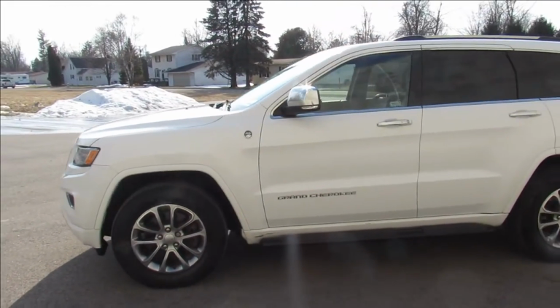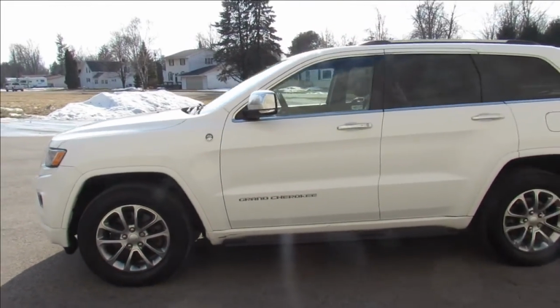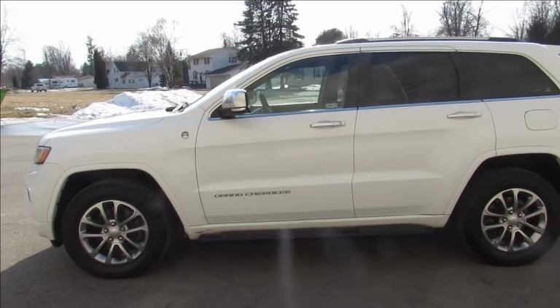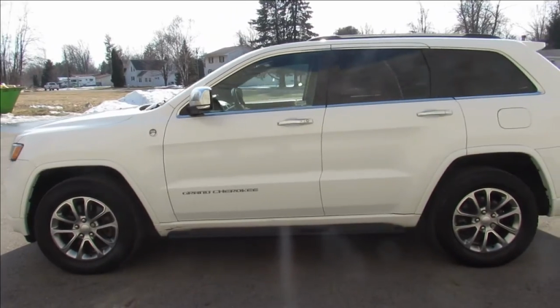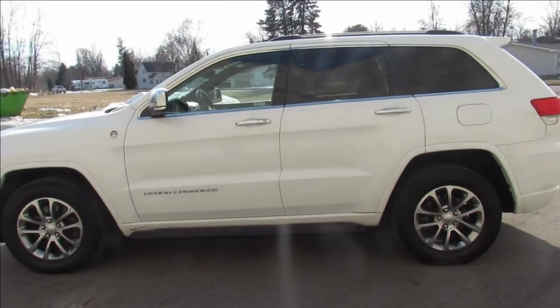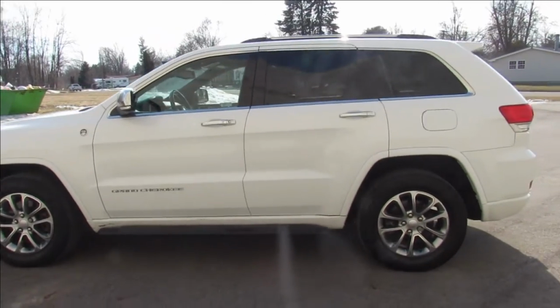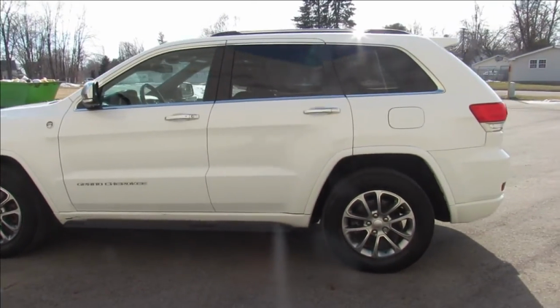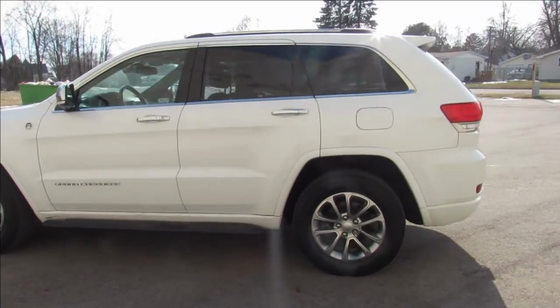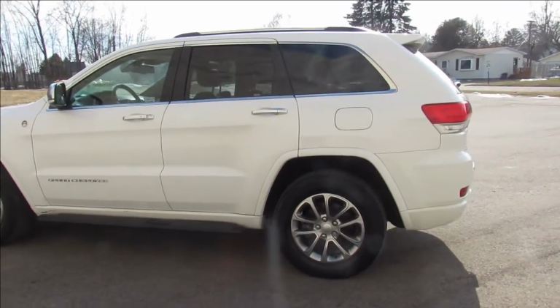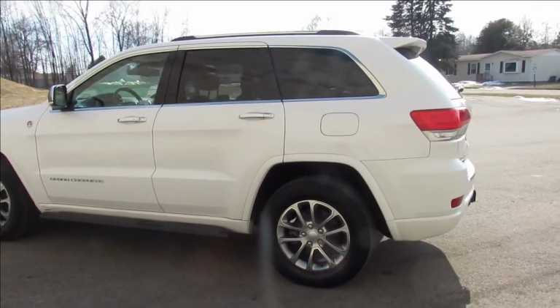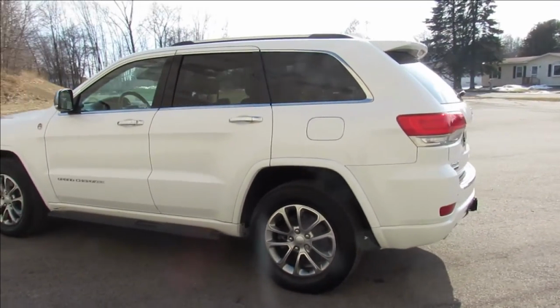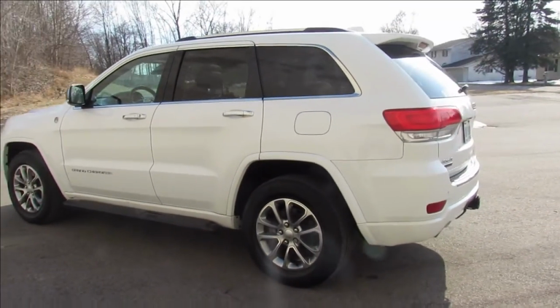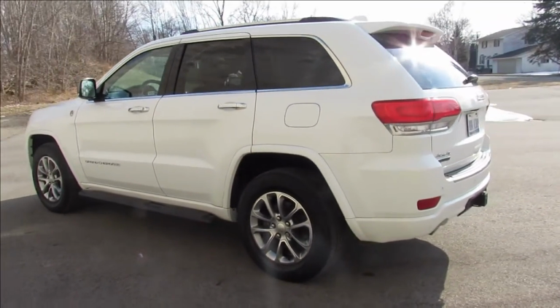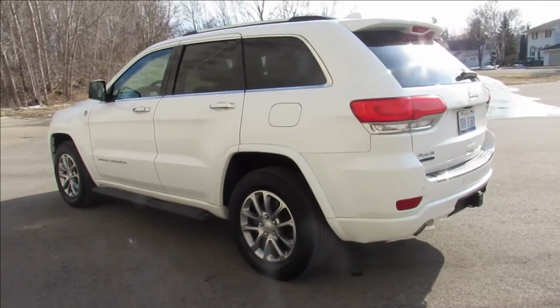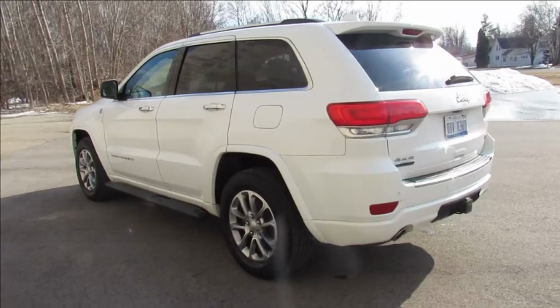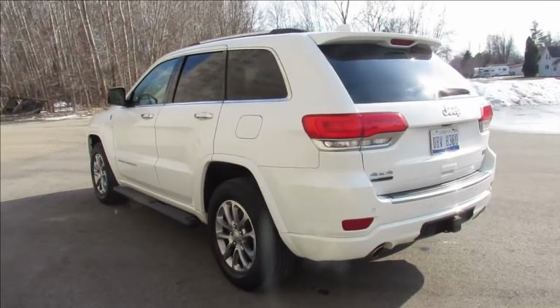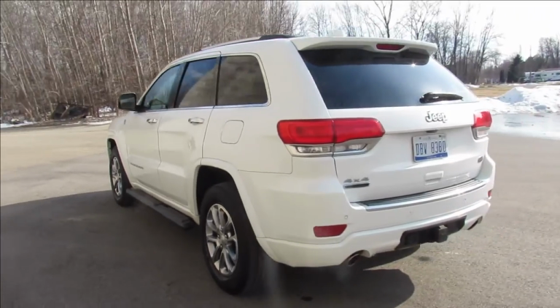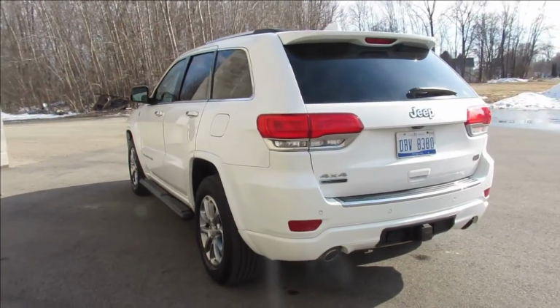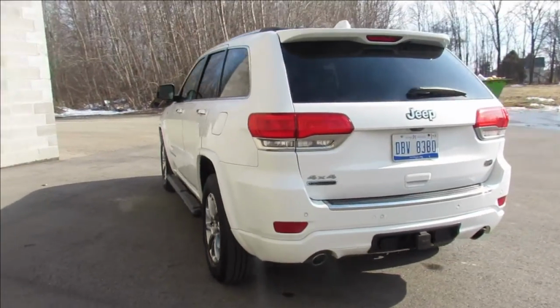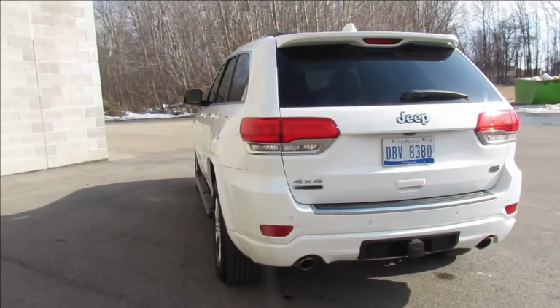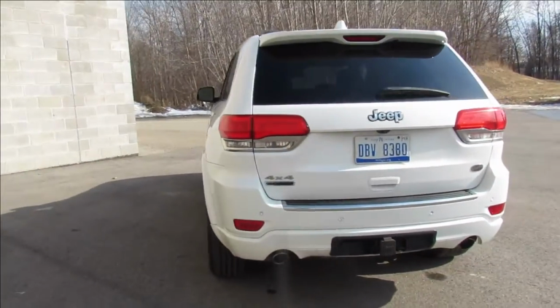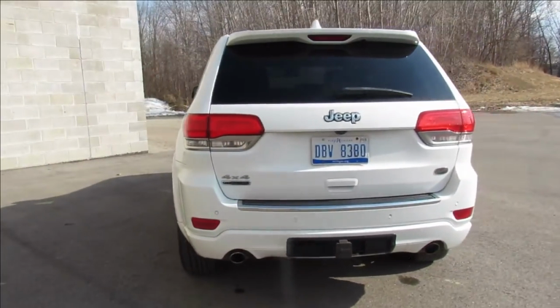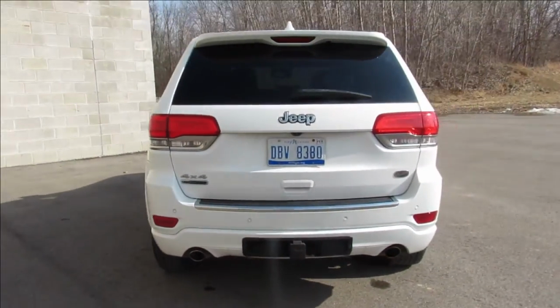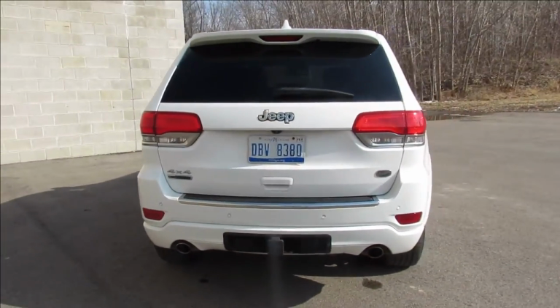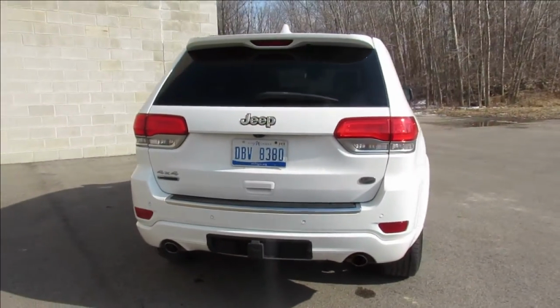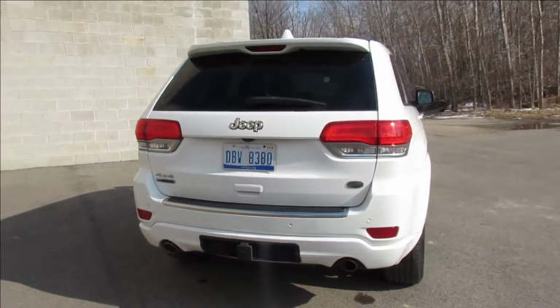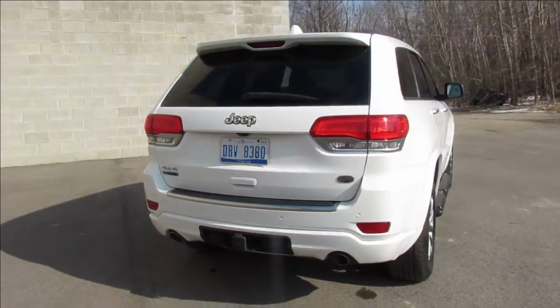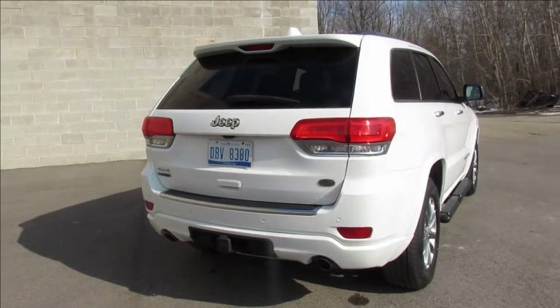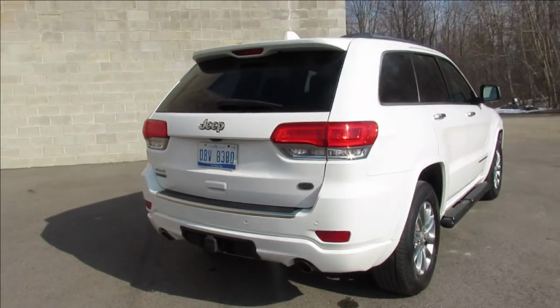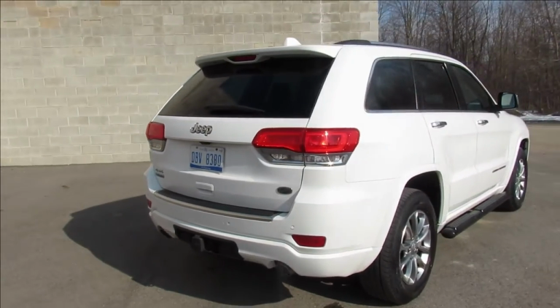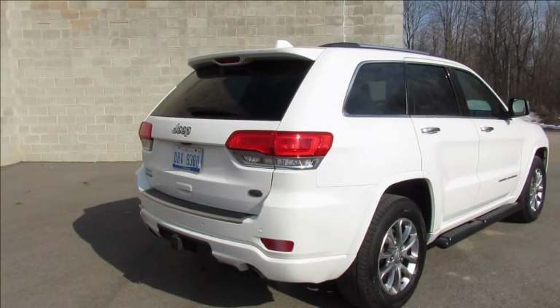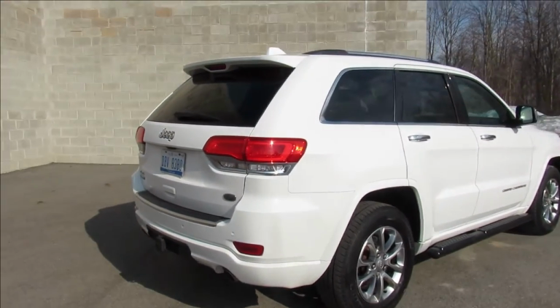It's a 10 out of 10 — bring your magnifying glass, there's no disappointments. It's loaded up with everything: power seats, LED screen, moonroof. It's got too much to list guys, it's loaded. And don't forget, it's the diesel edition.